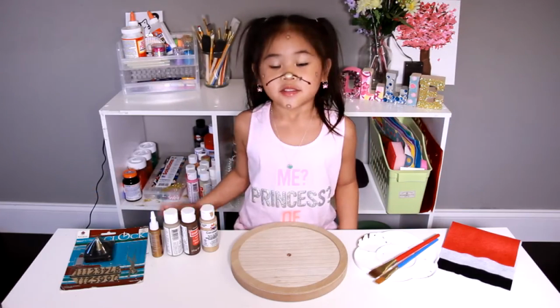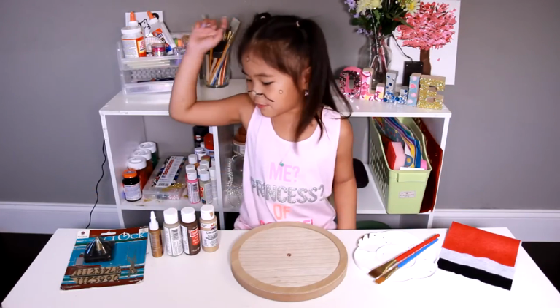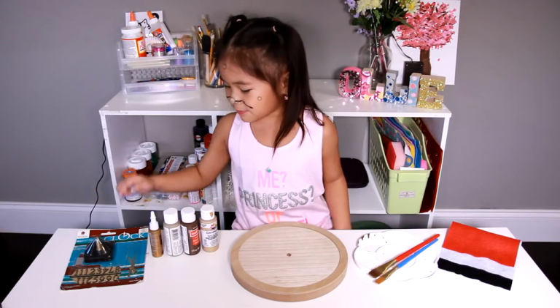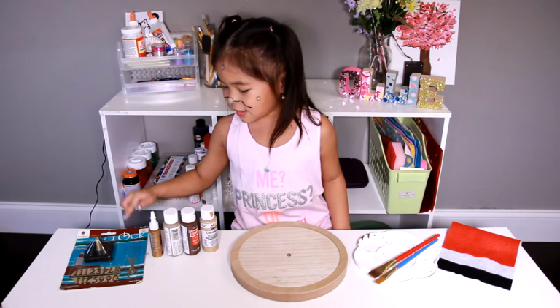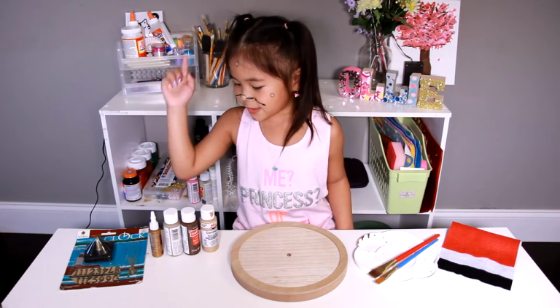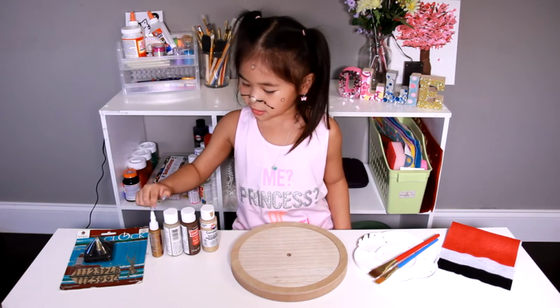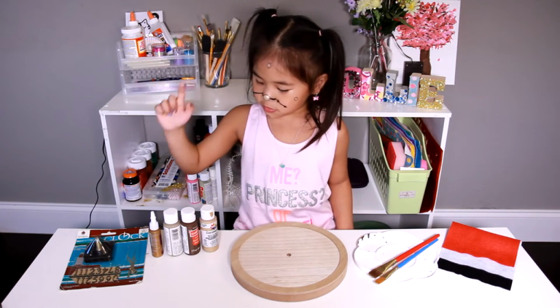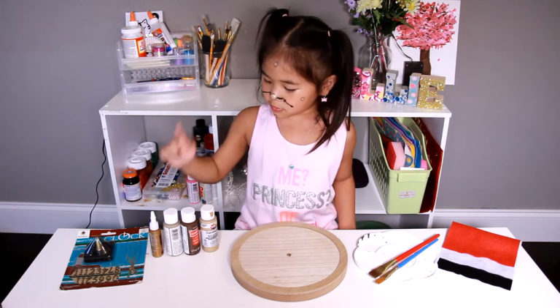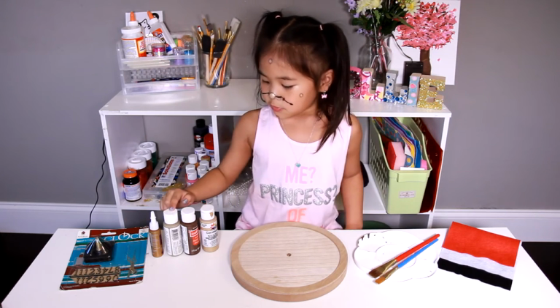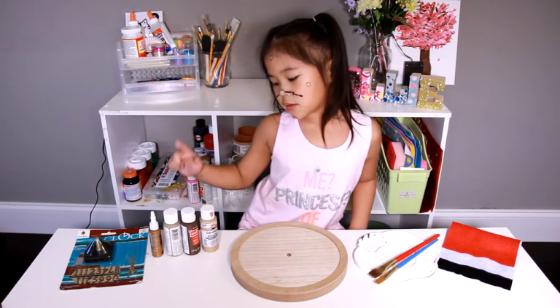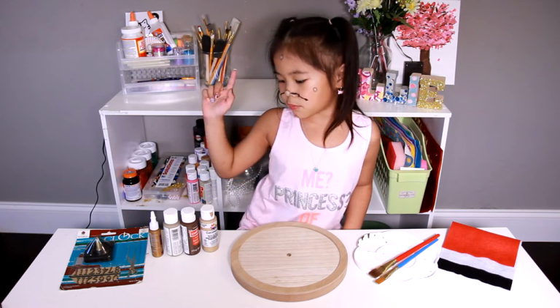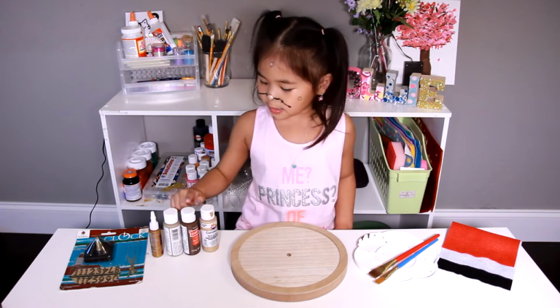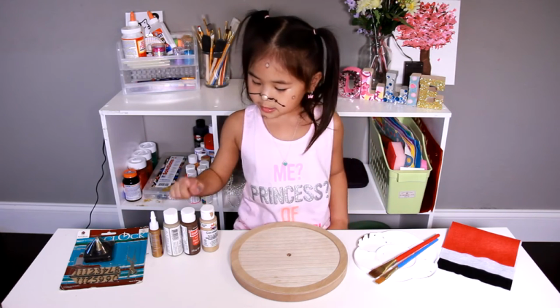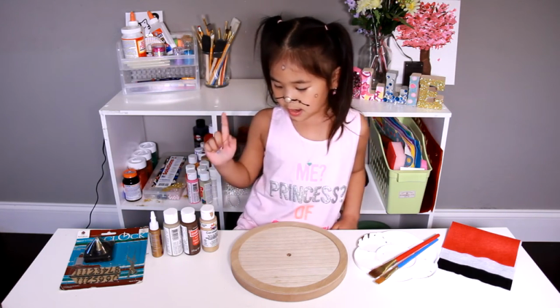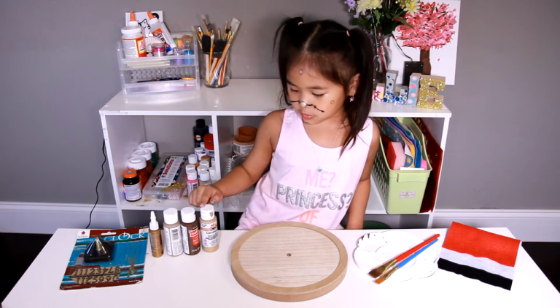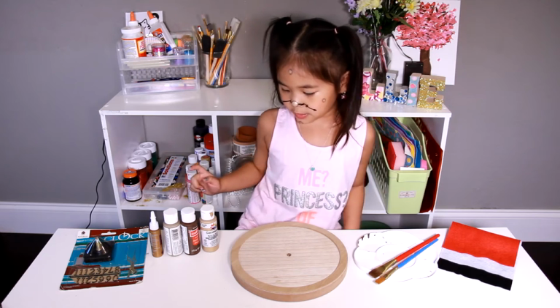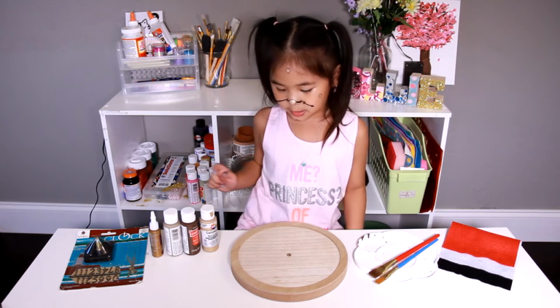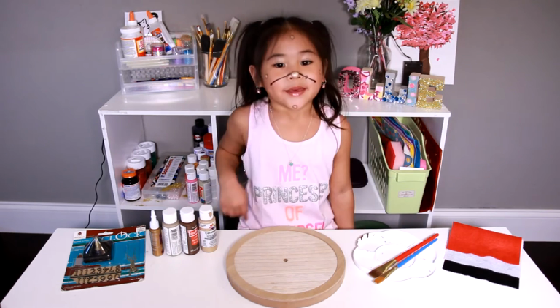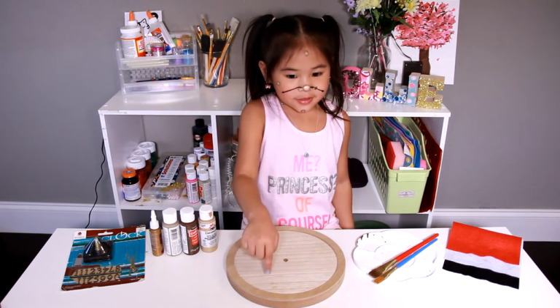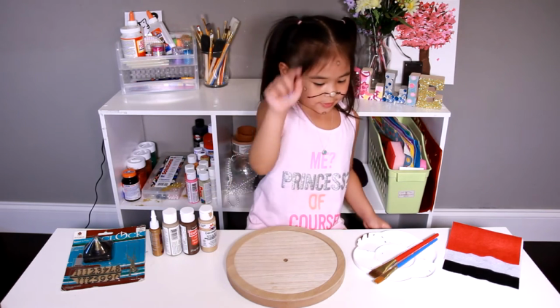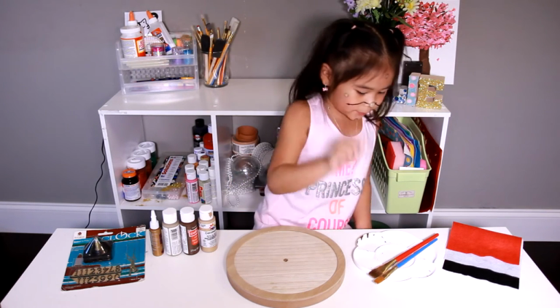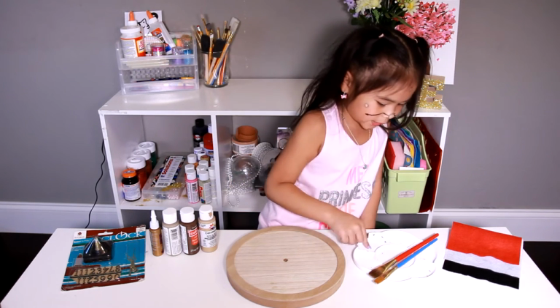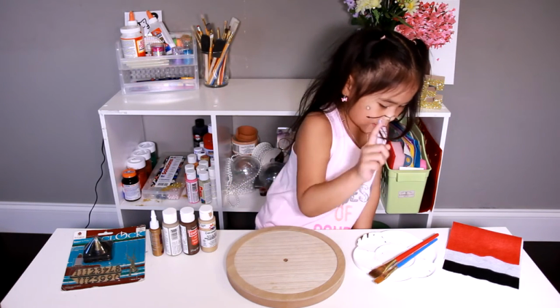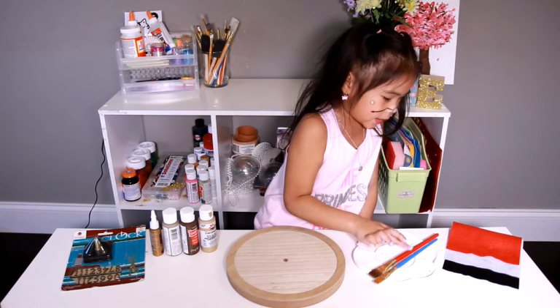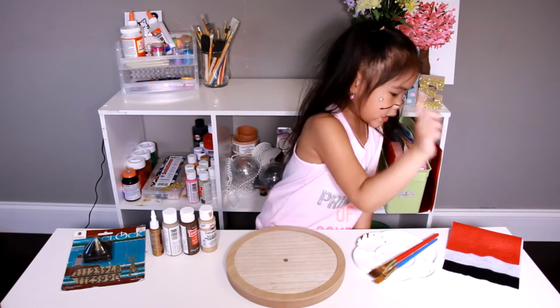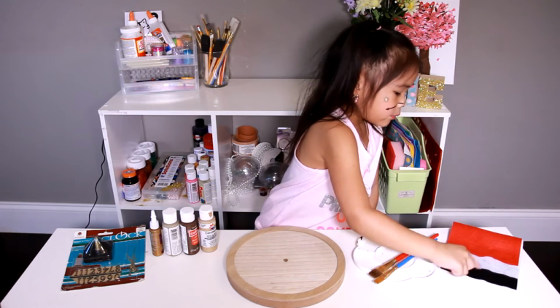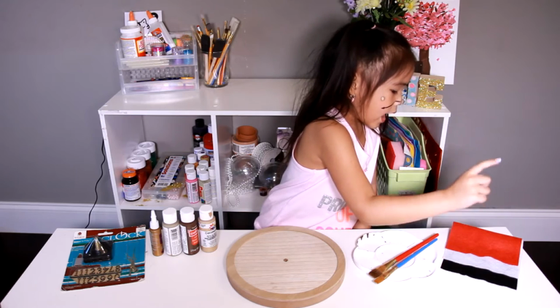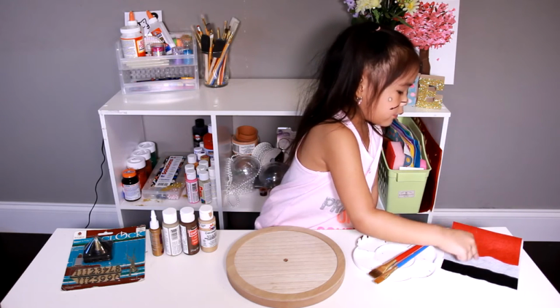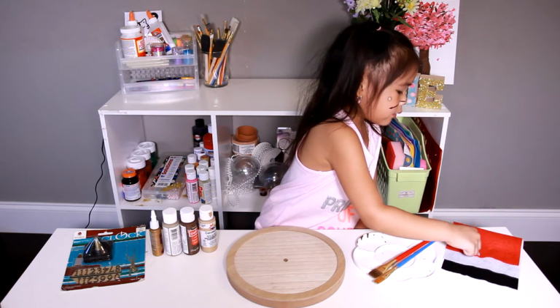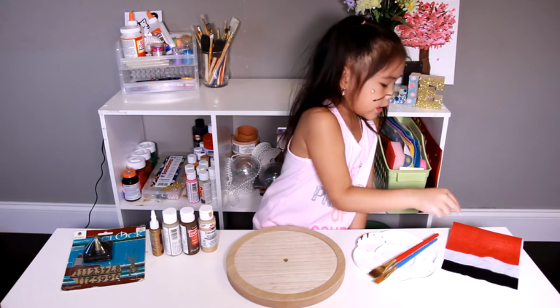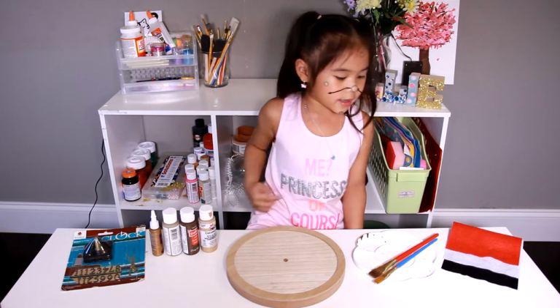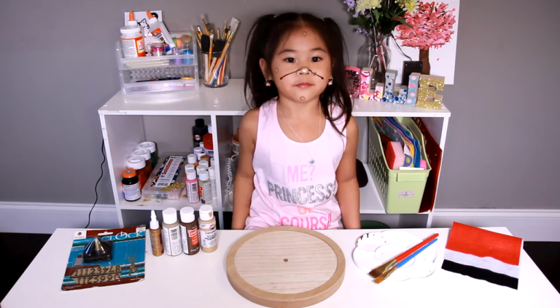Today we're gonna make cloth pieces. You'll need: glue, suede, brown golden, pink, white circle, paint tray, paintbrush, black, white, and red belt.